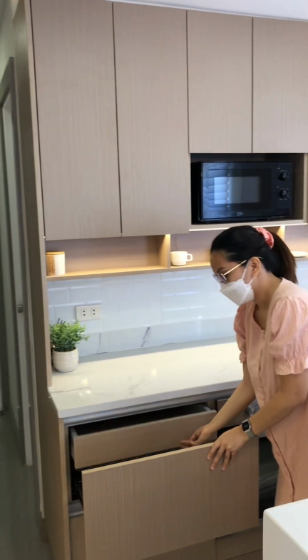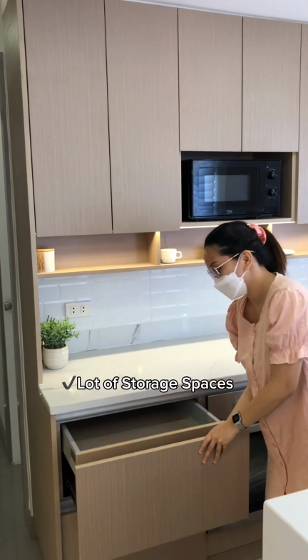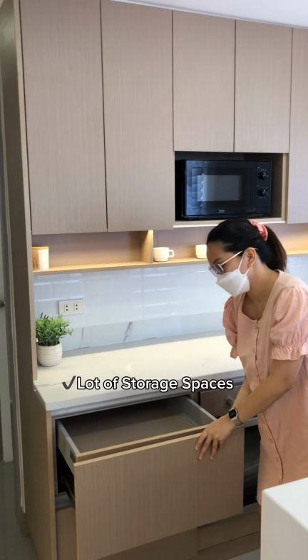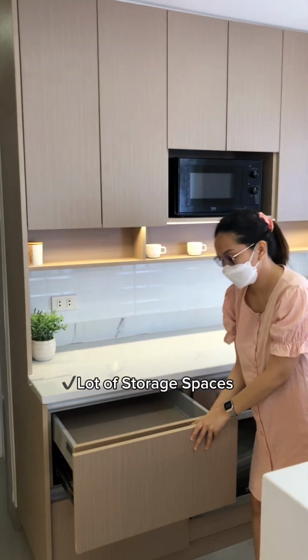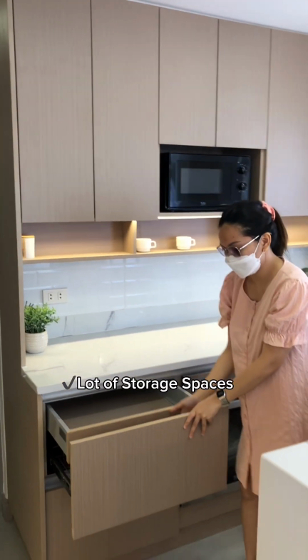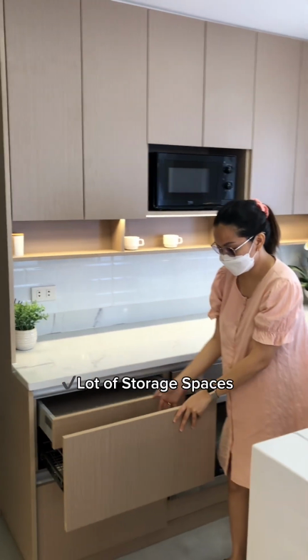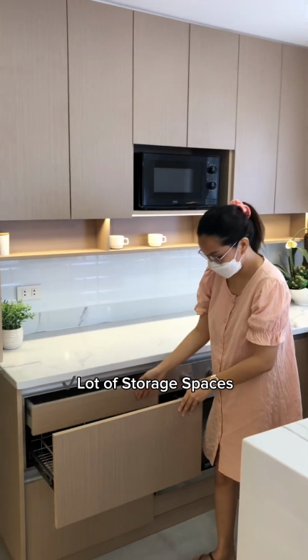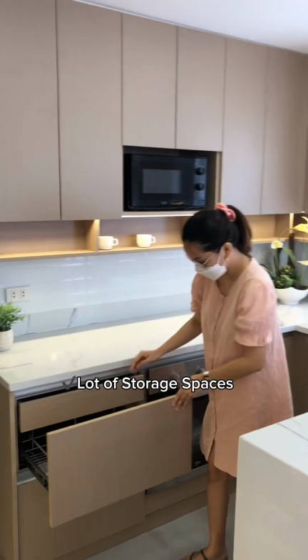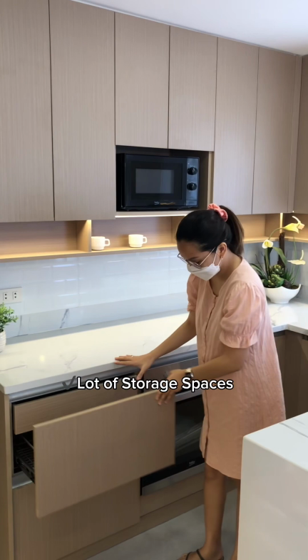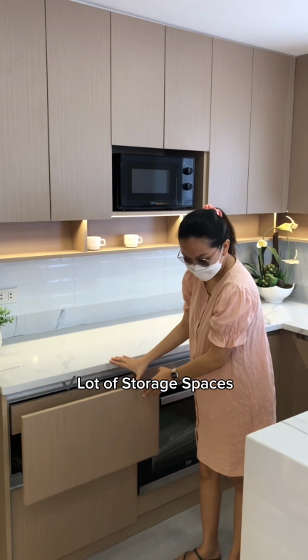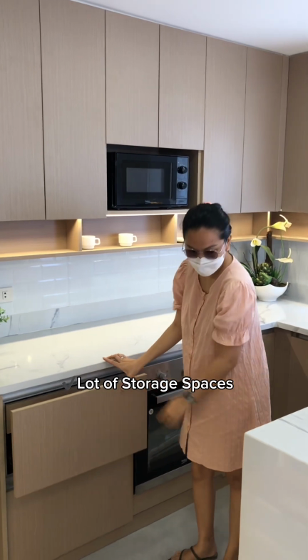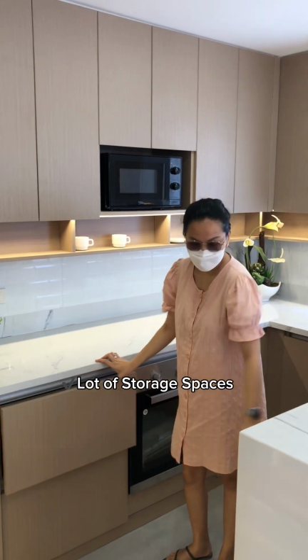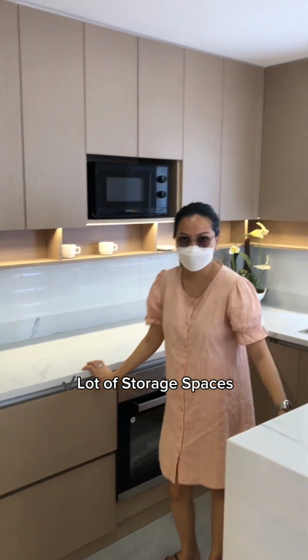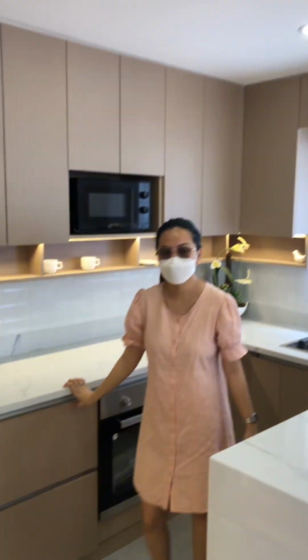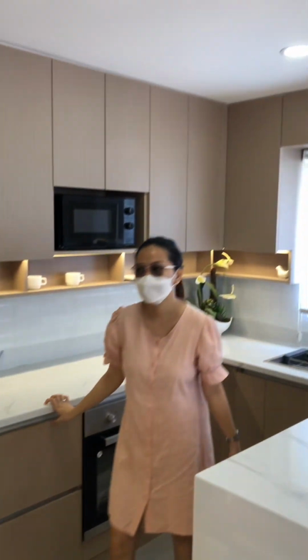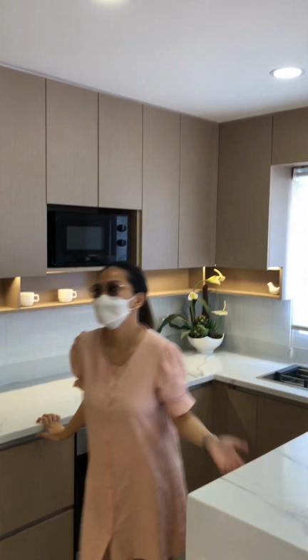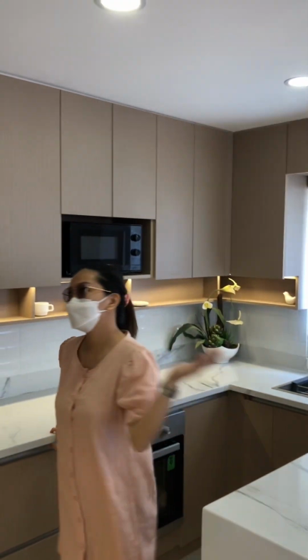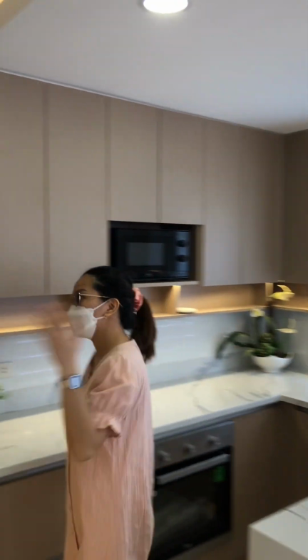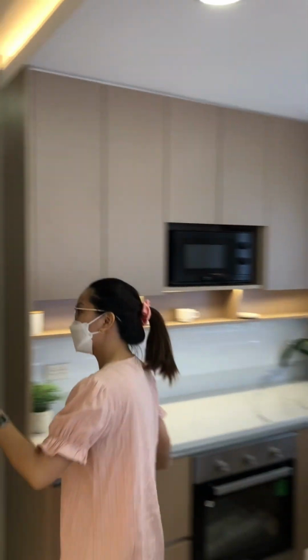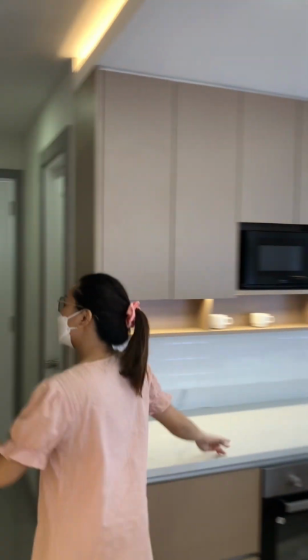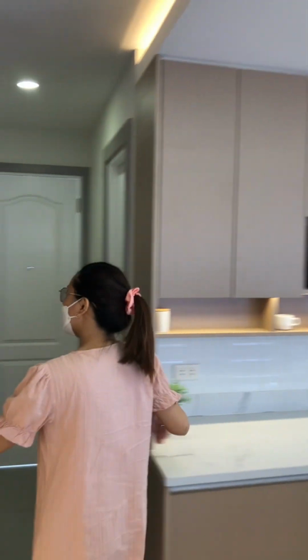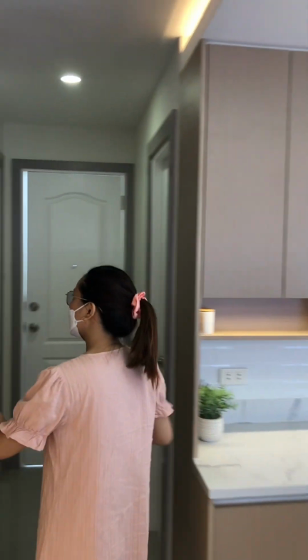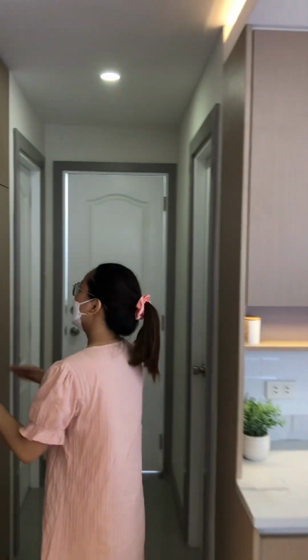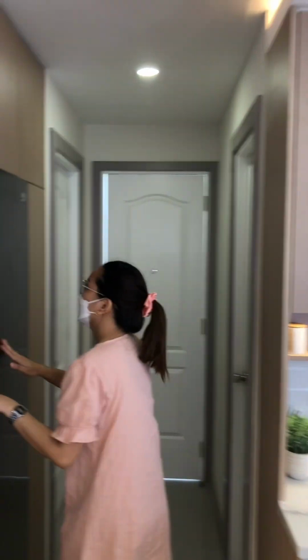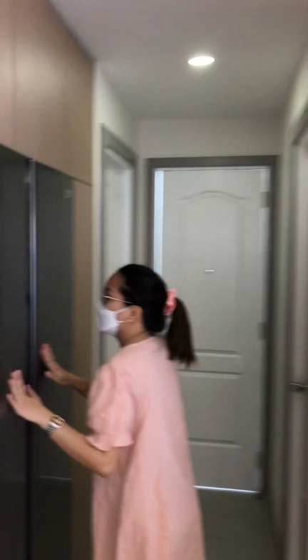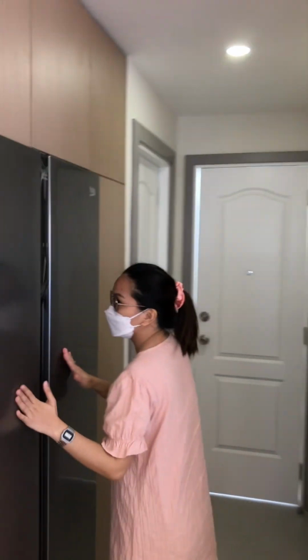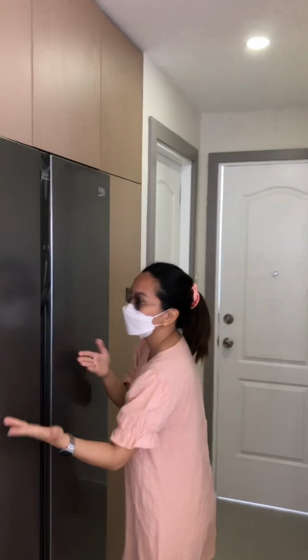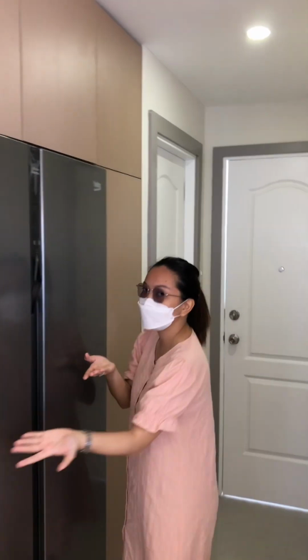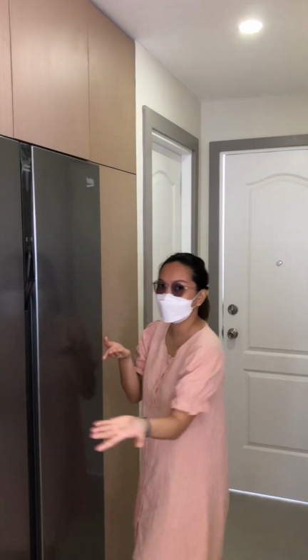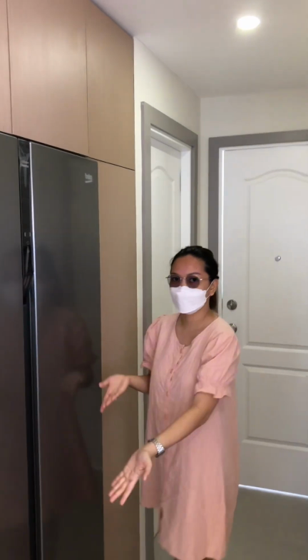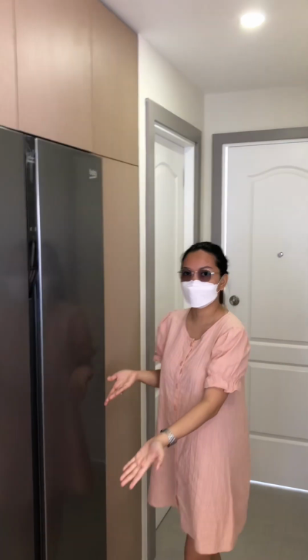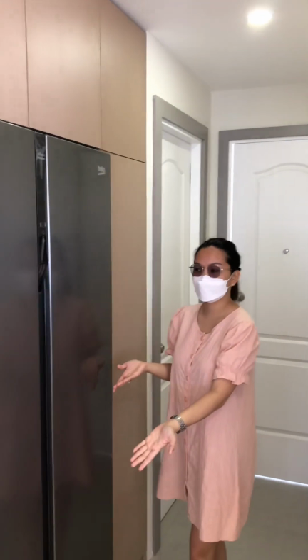There are really a lot of storage spaces. Provision for a double-door refrigerator.